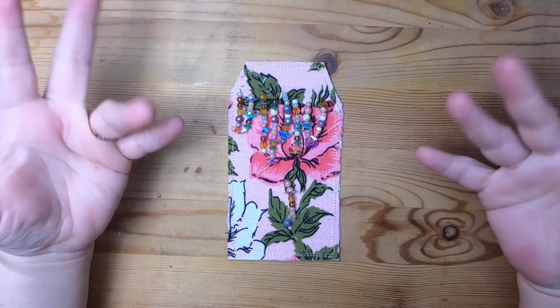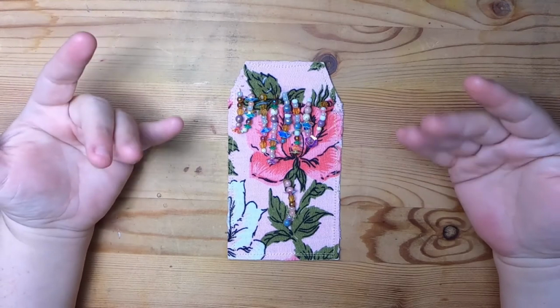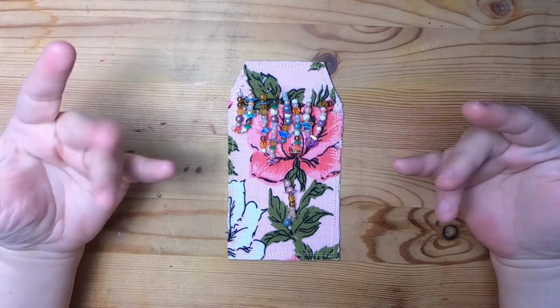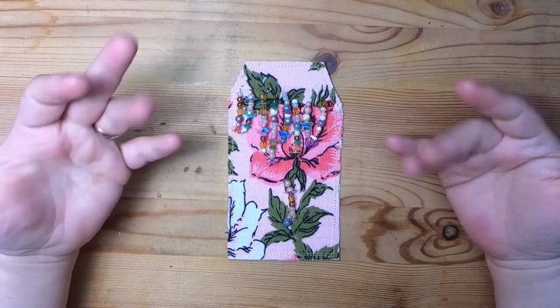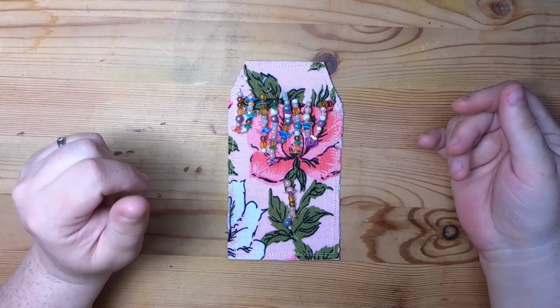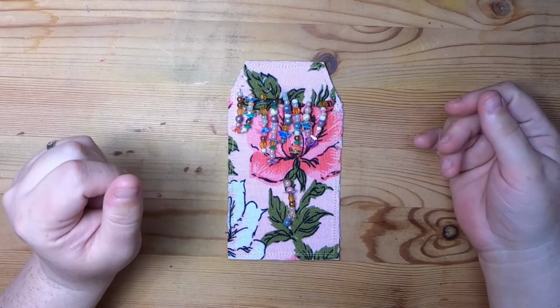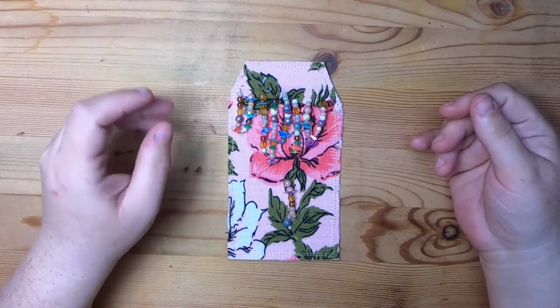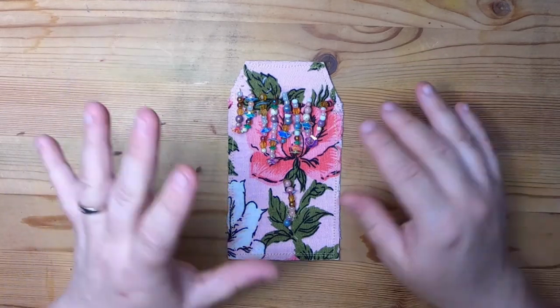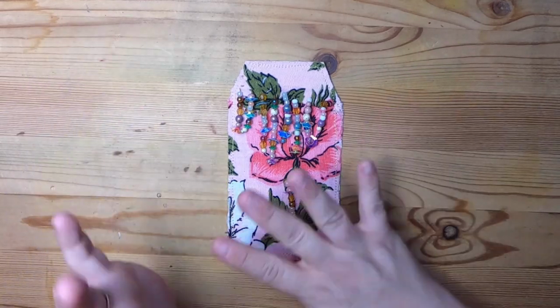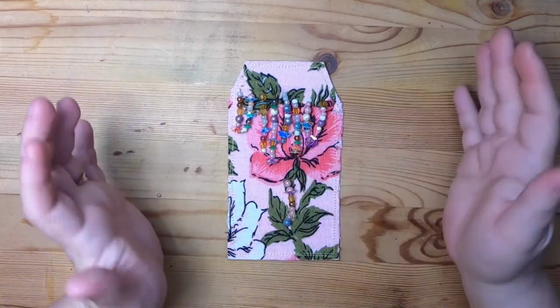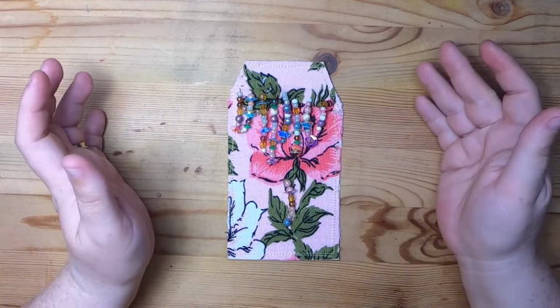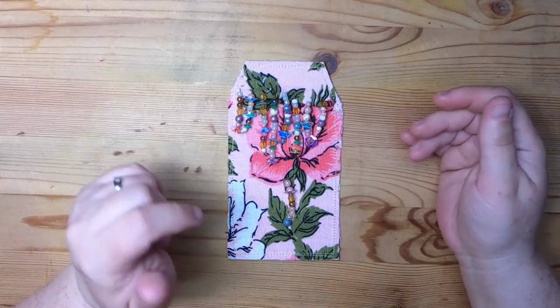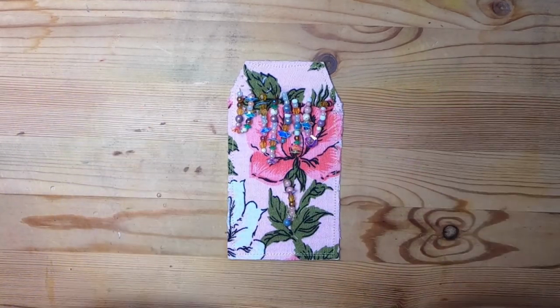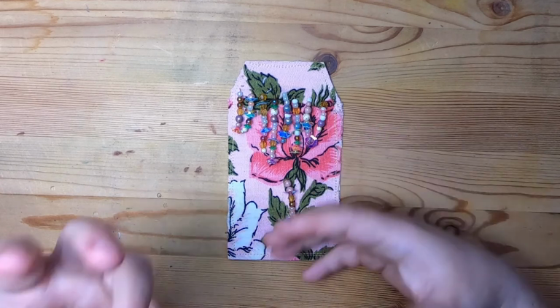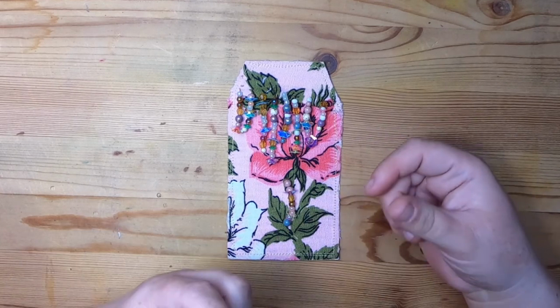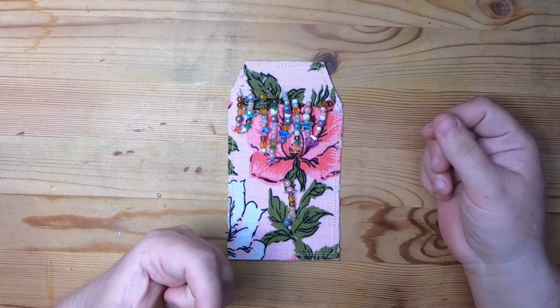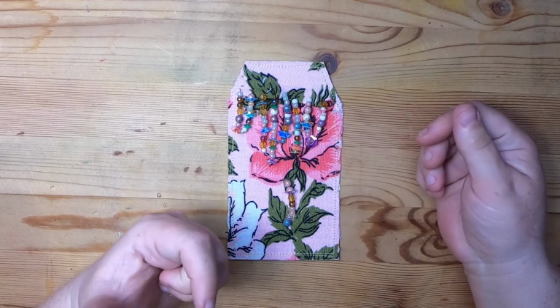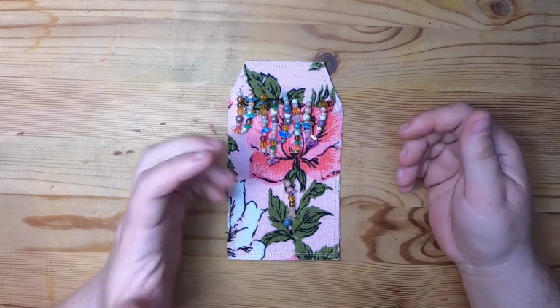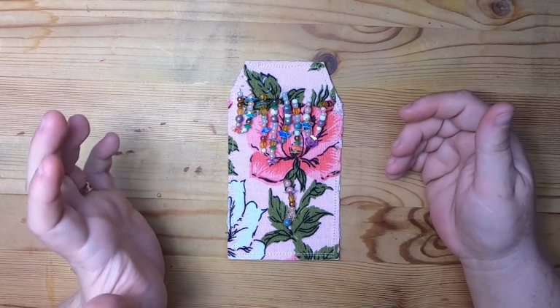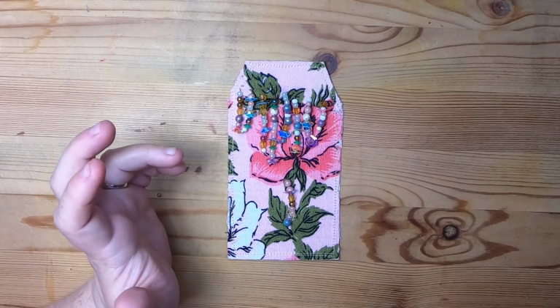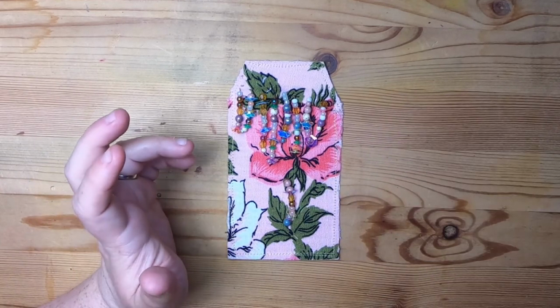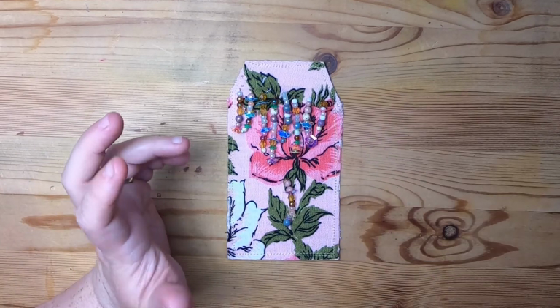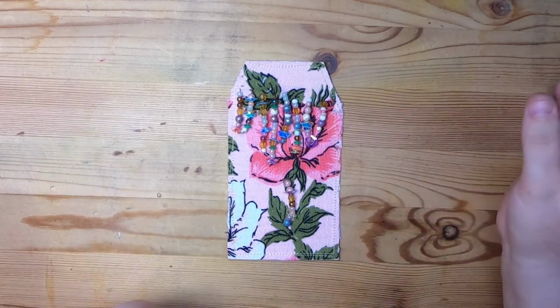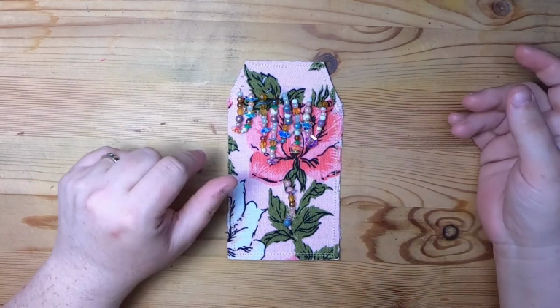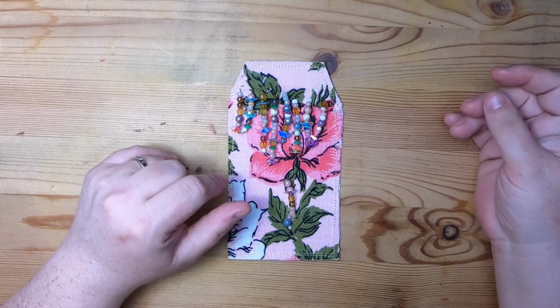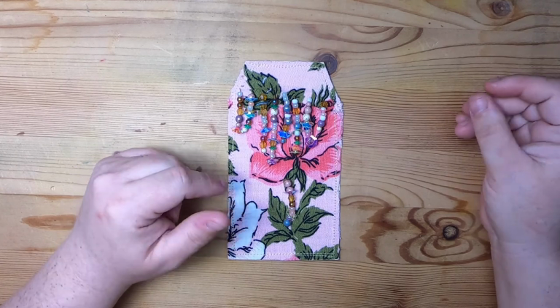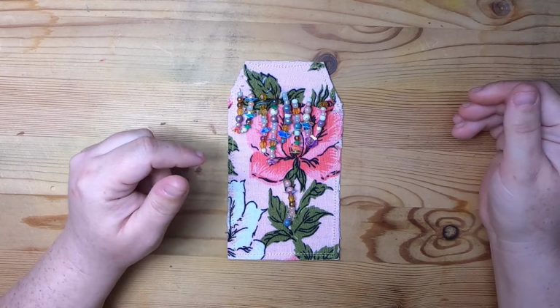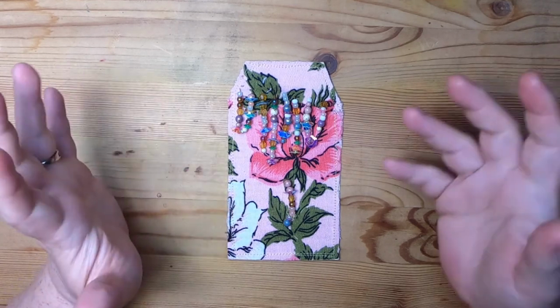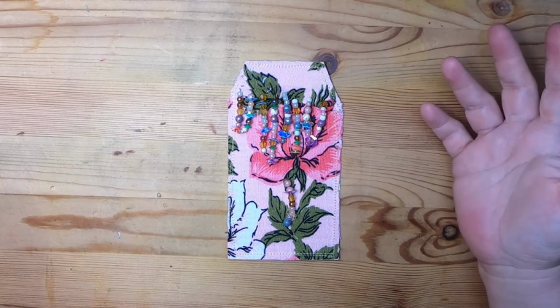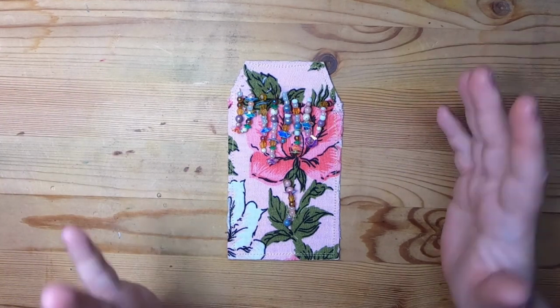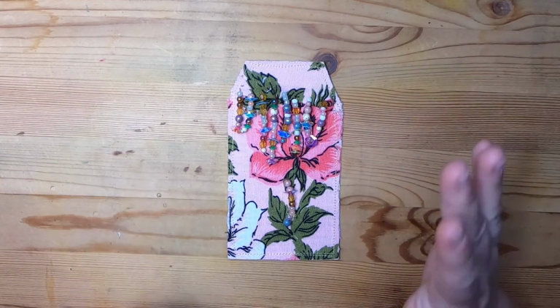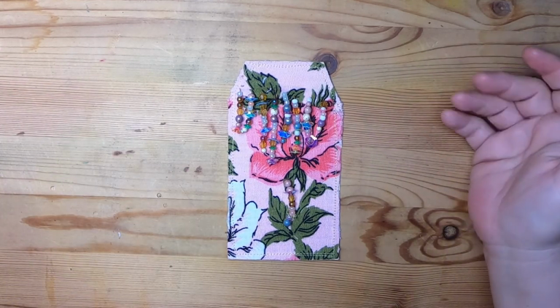Hi everyone, it's Cindy. Welcome back to Studio Lou. I'm here with my creative wrap-up today. Yesterday I covered my vacation, so now I'm getting back into the swing of things and catching up.